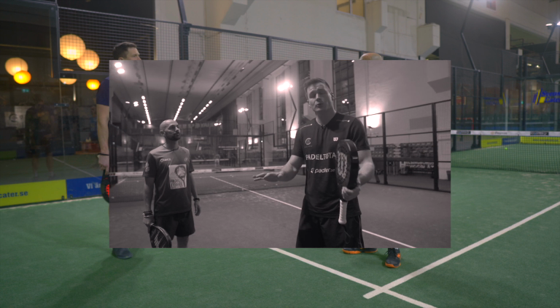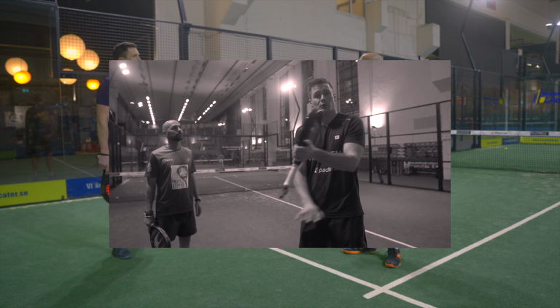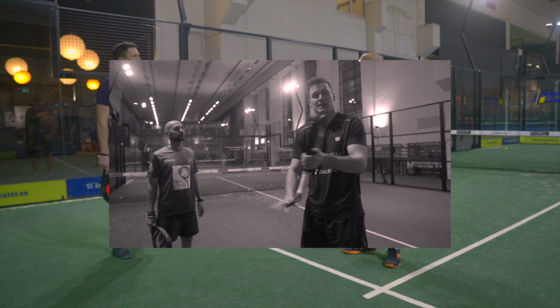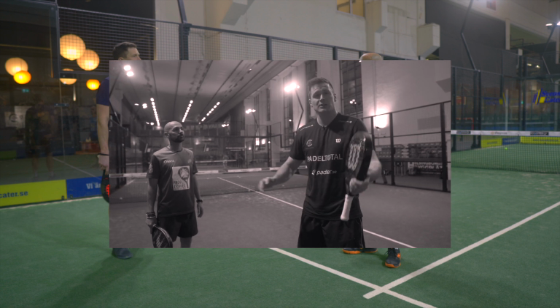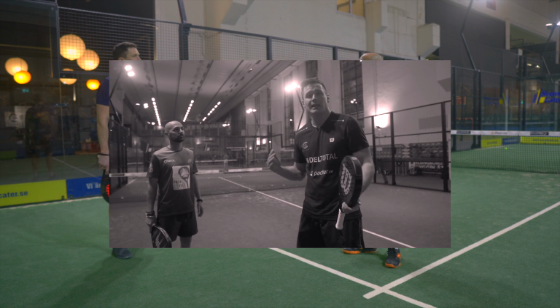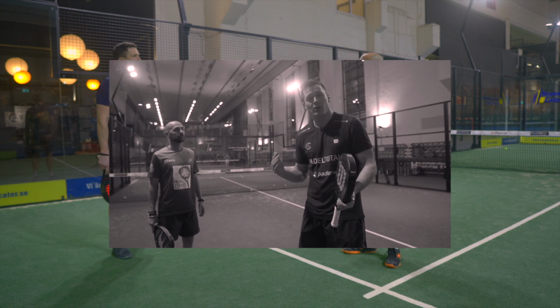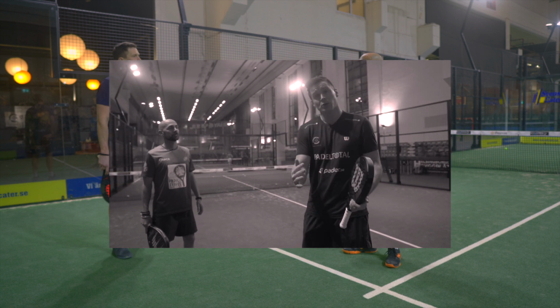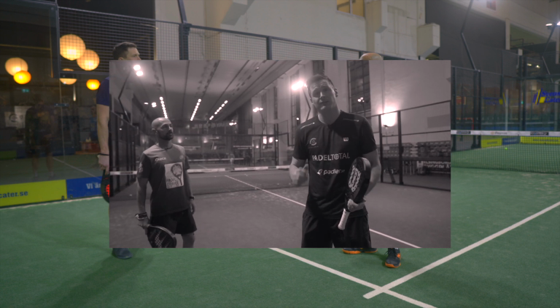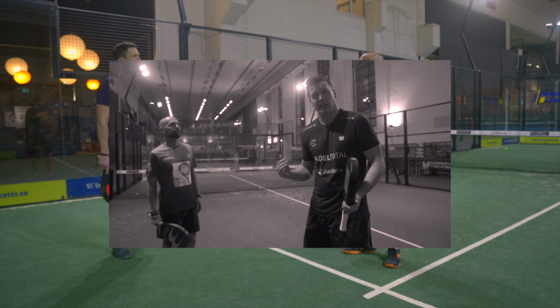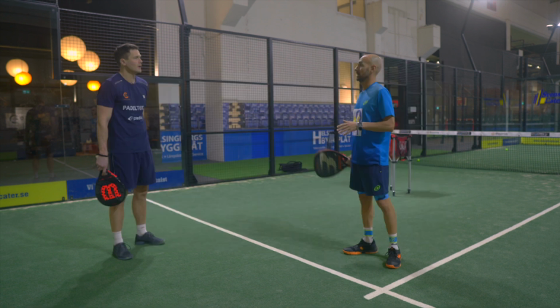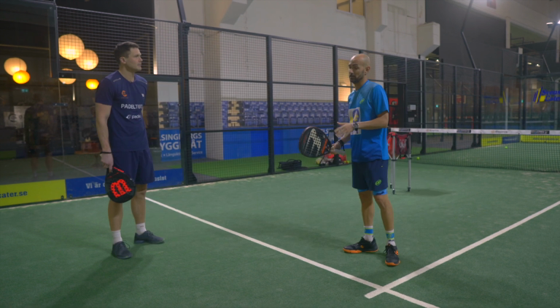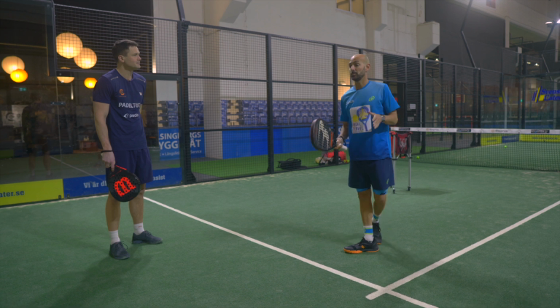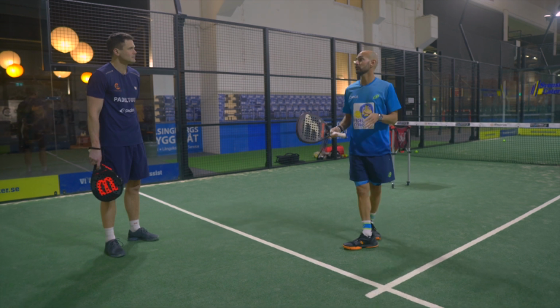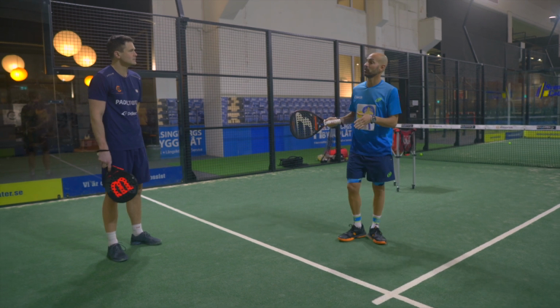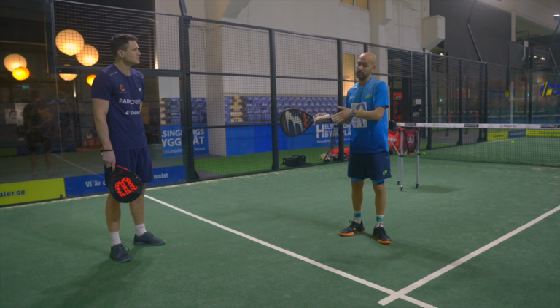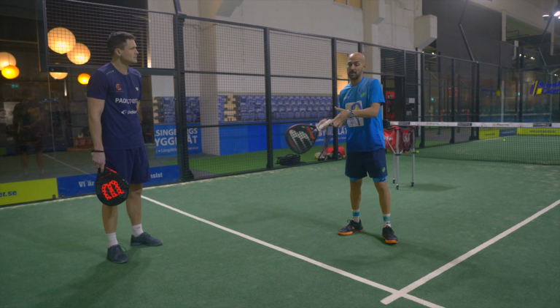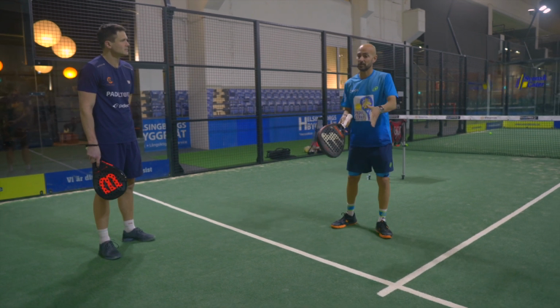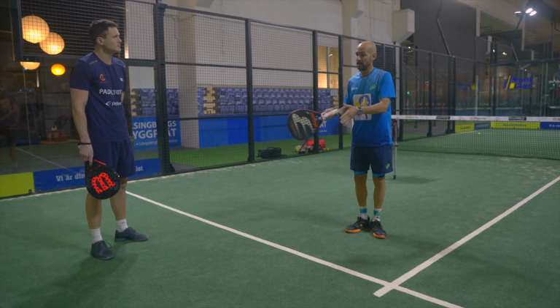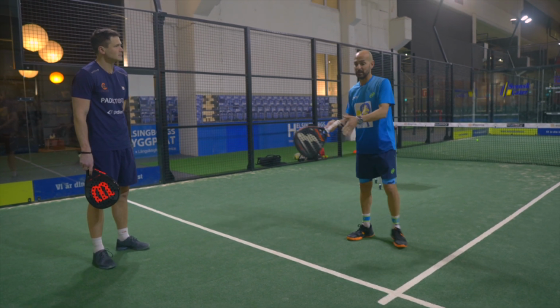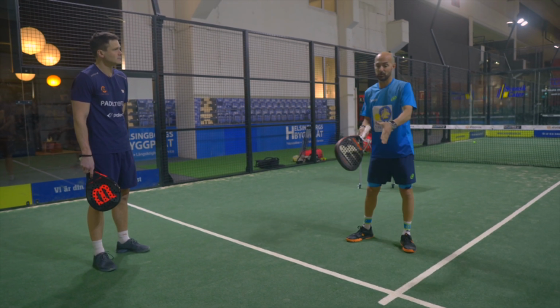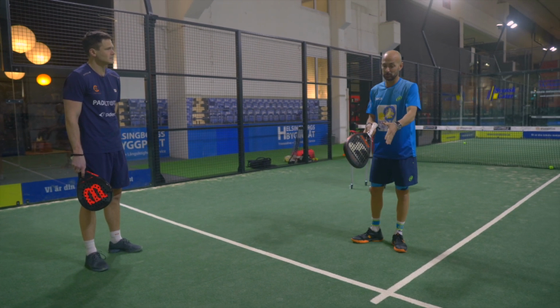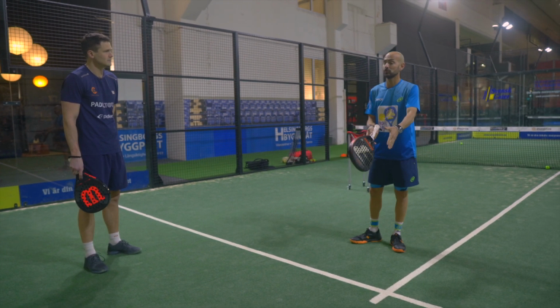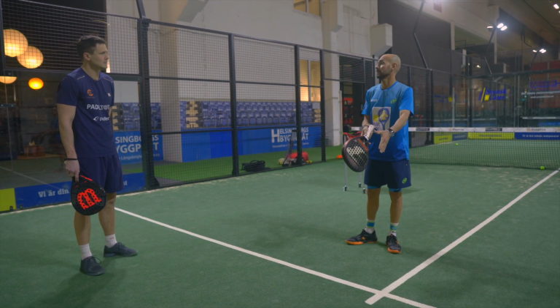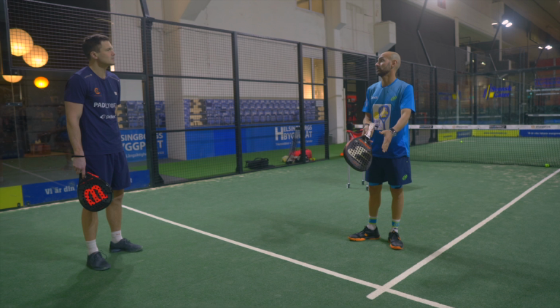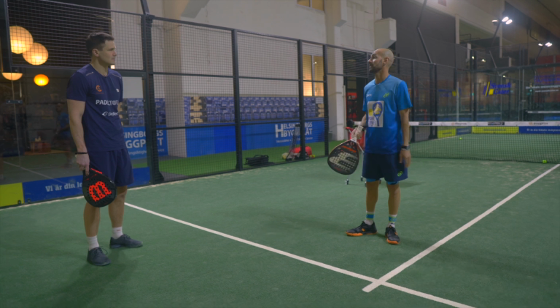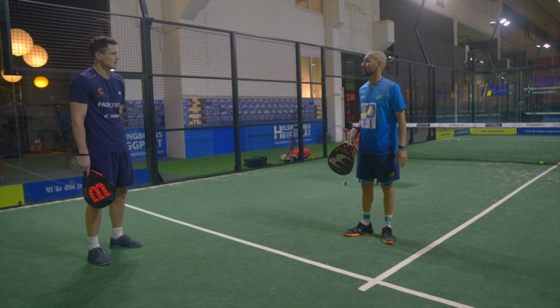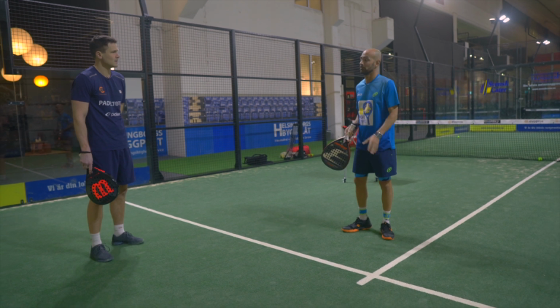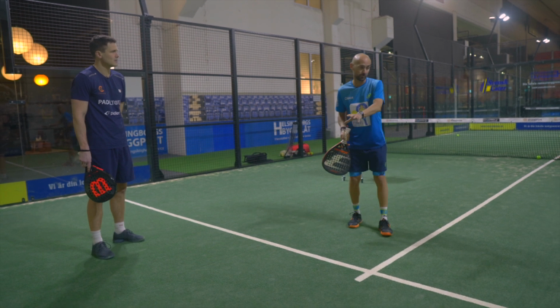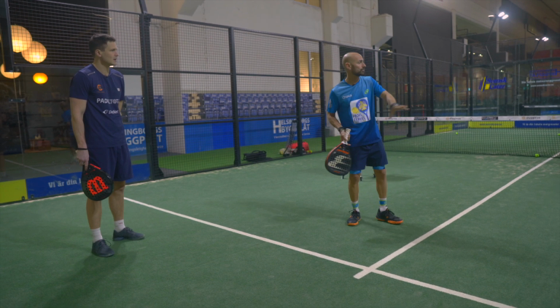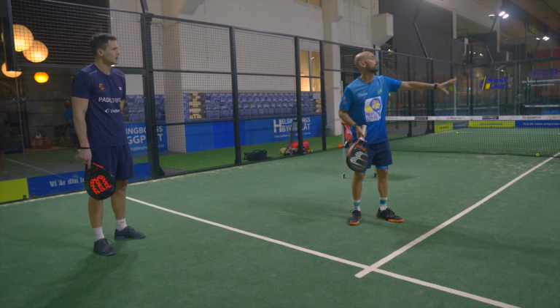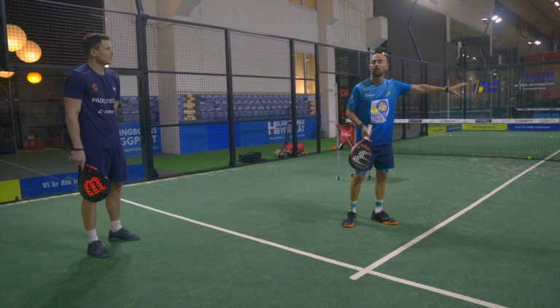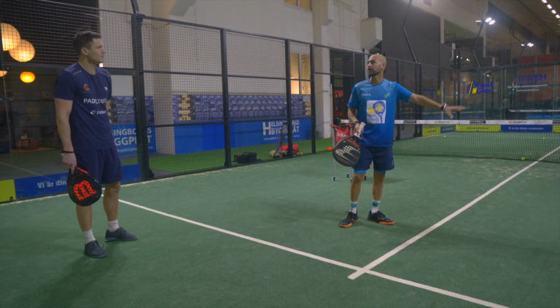If you play the Australian way, you have to serve as much as possible close to the middle of the court, because you have to cover over there.